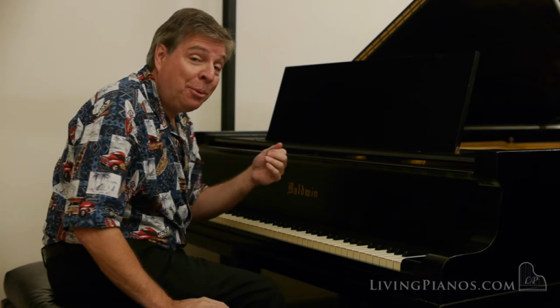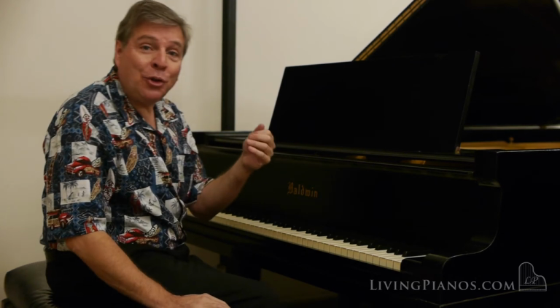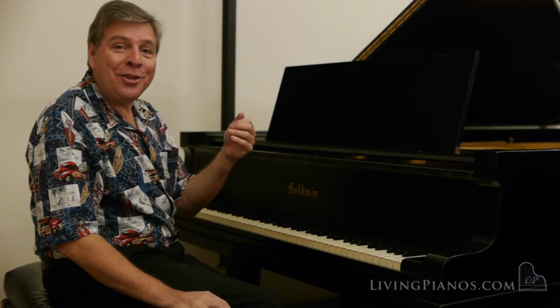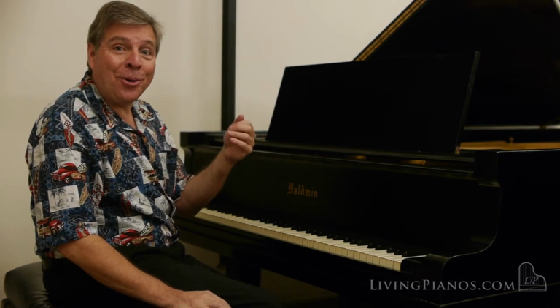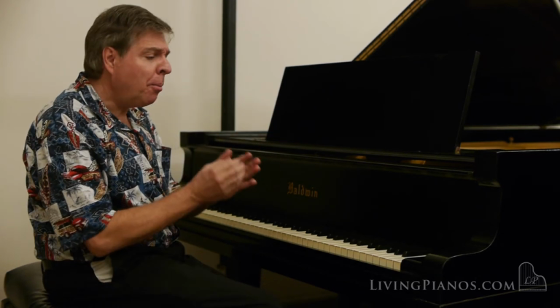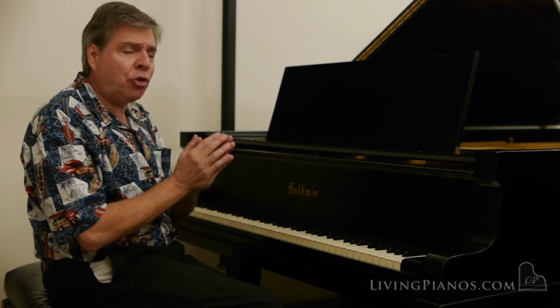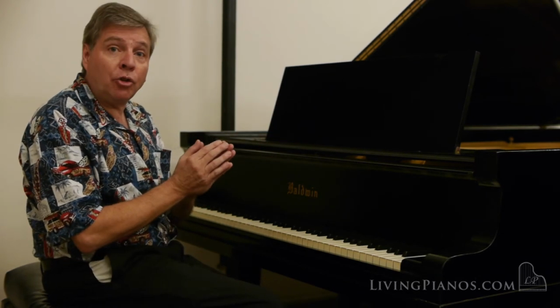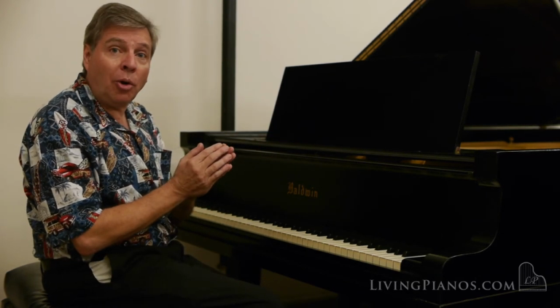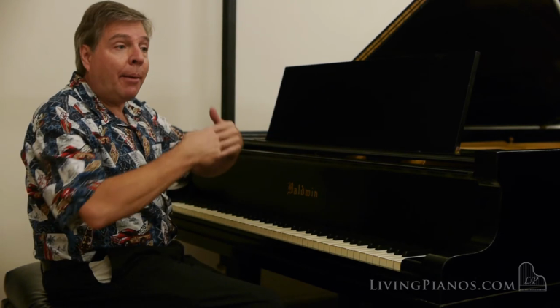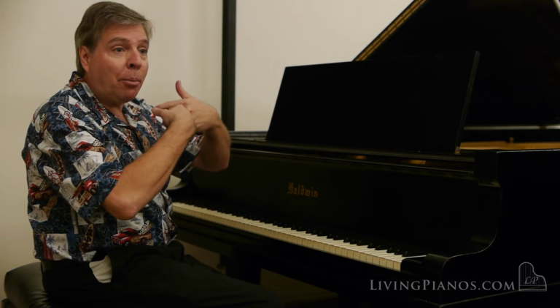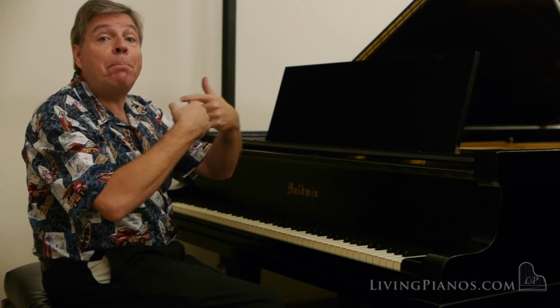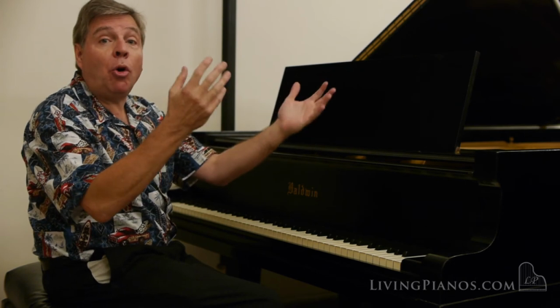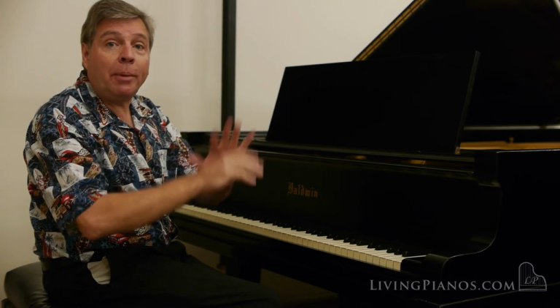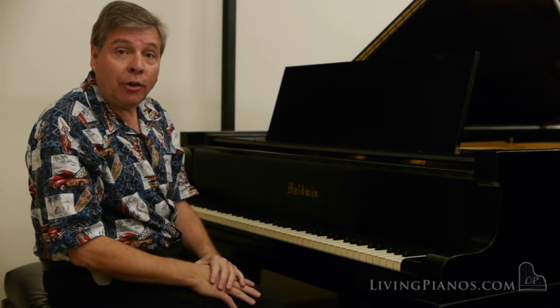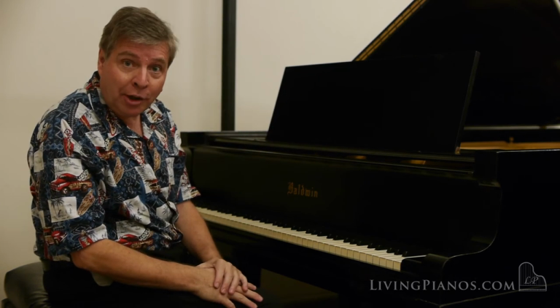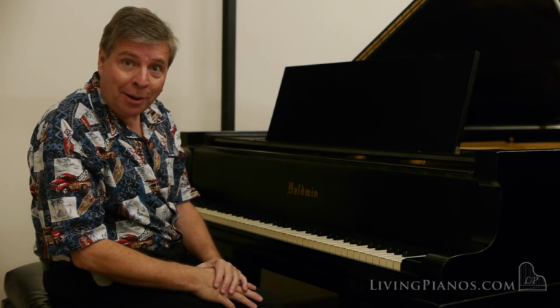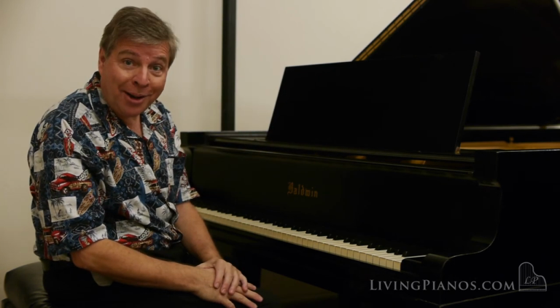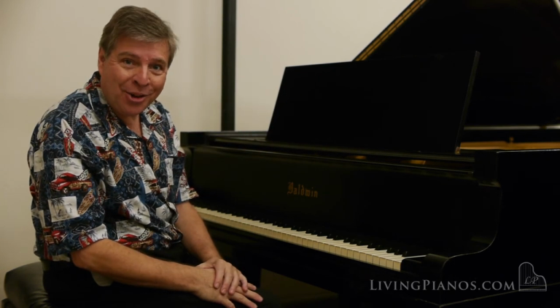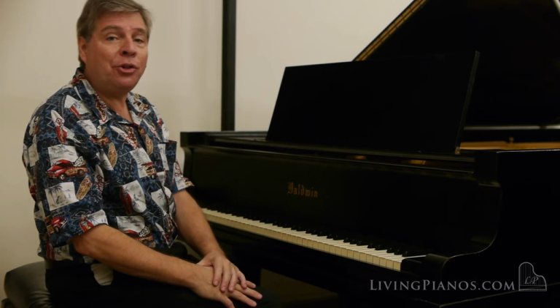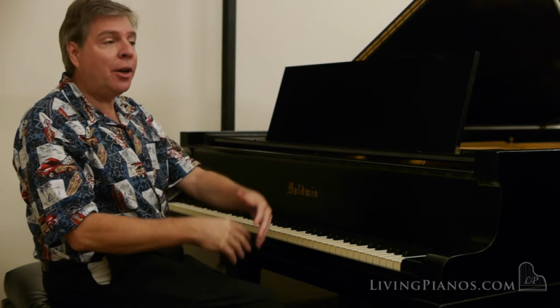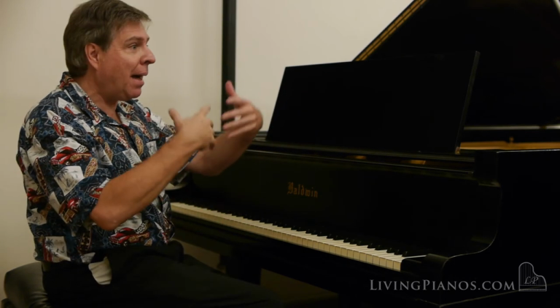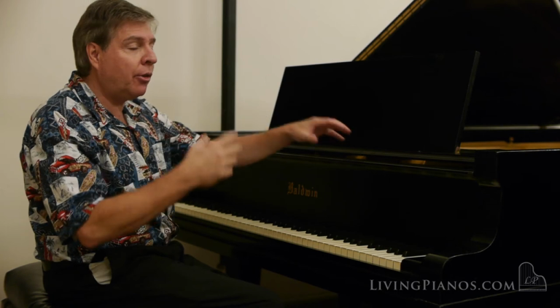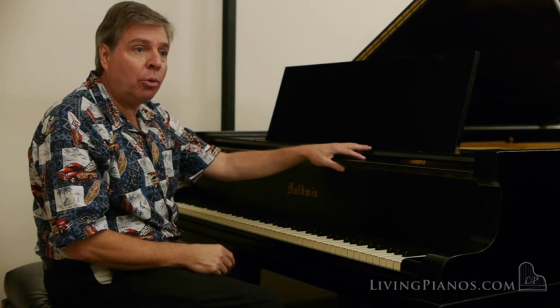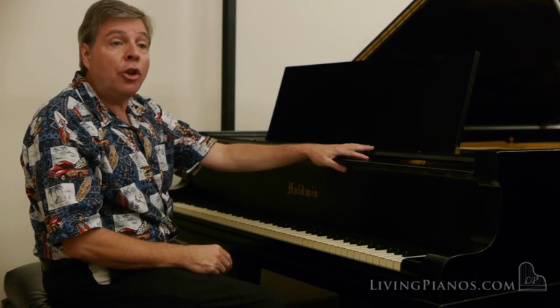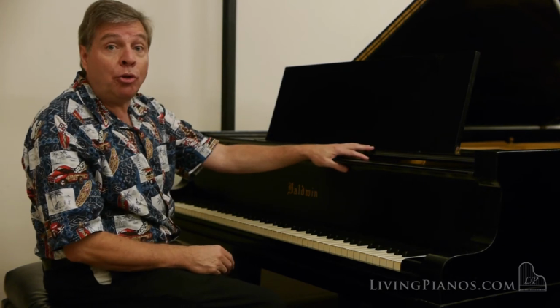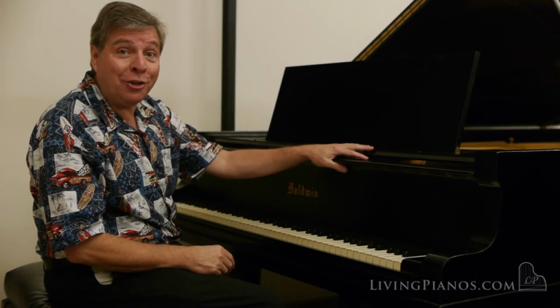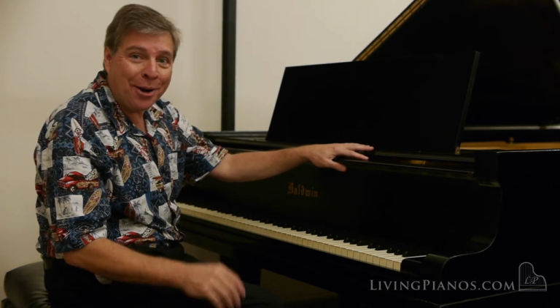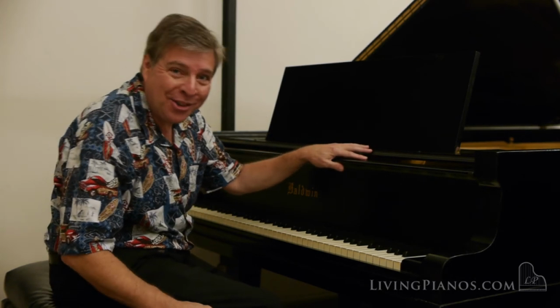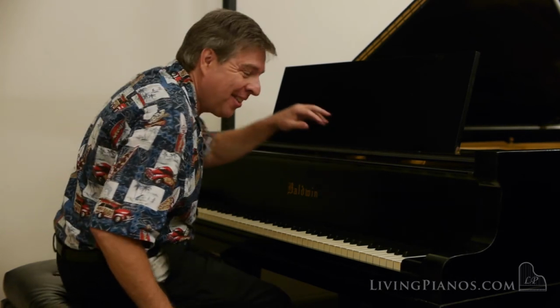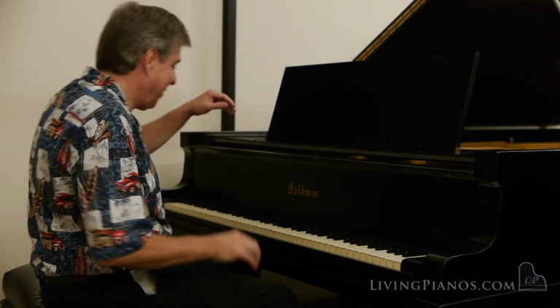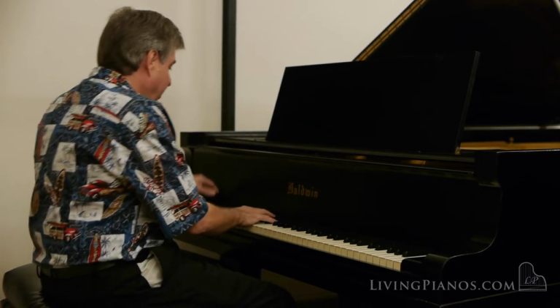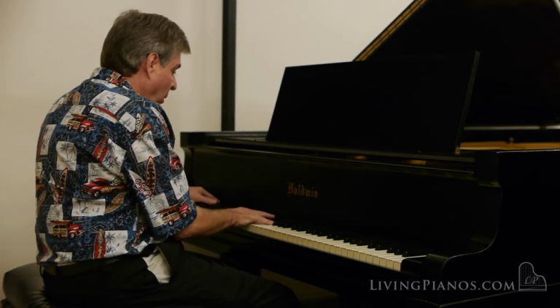Beautiful sweet tone, excellent control. I'm going to now play some big chords from the beginning of the Tchaikovsky B-flat minor piano concerto so you can hear the majesty of the tone, the huge bass this piano produces.